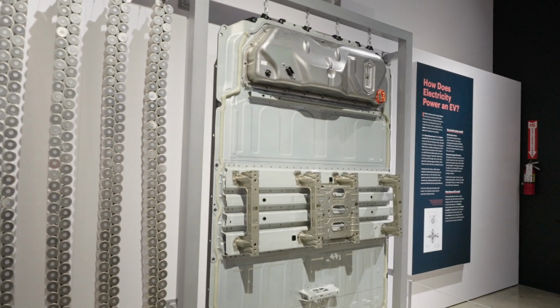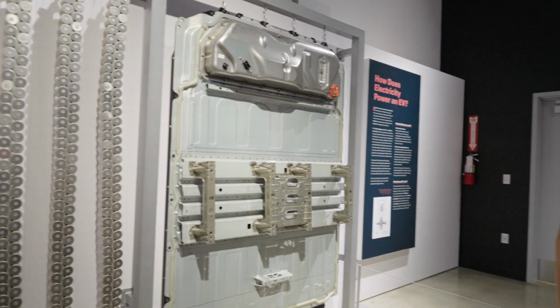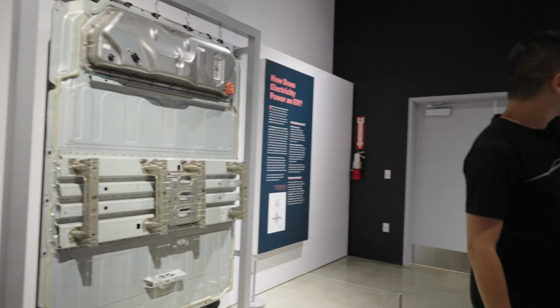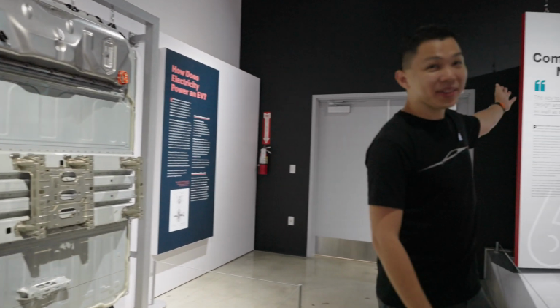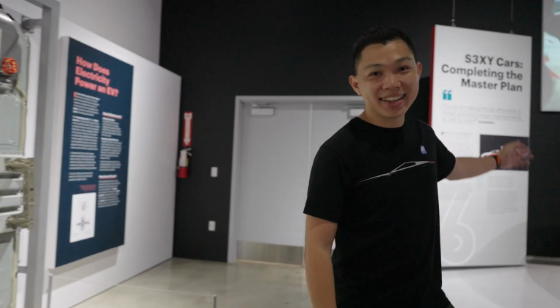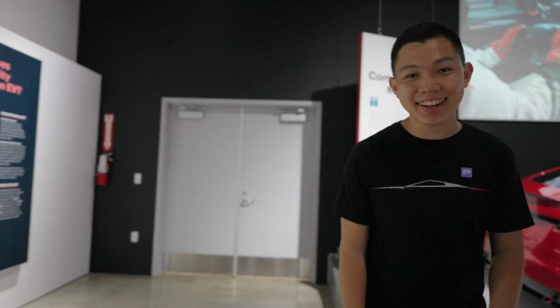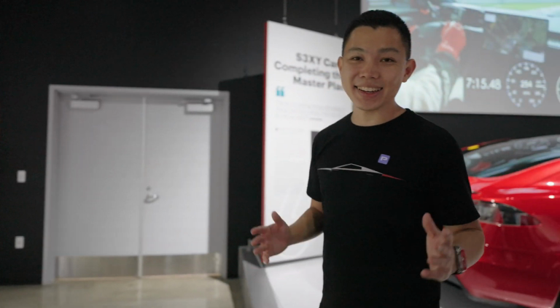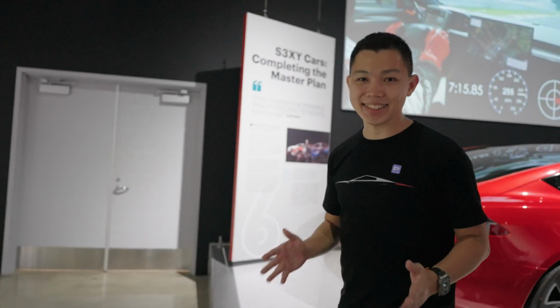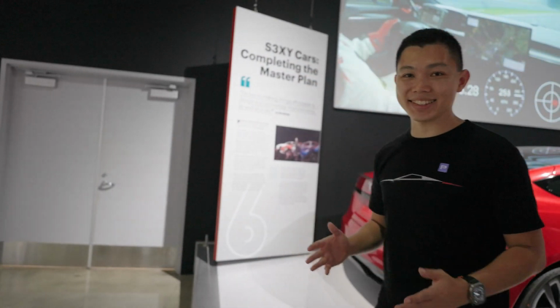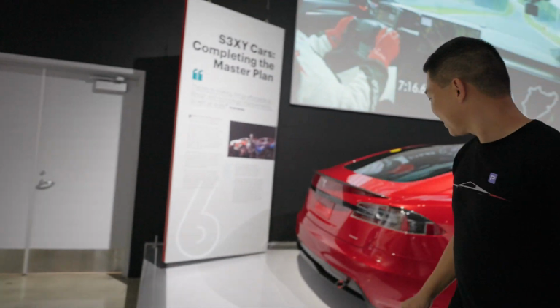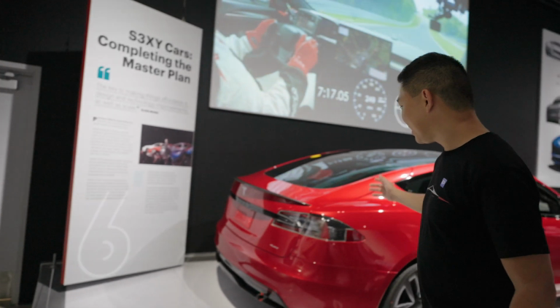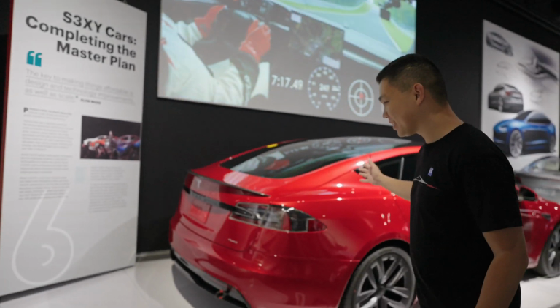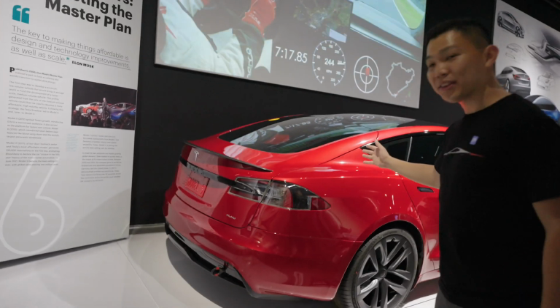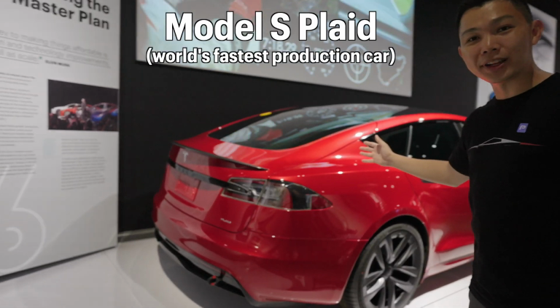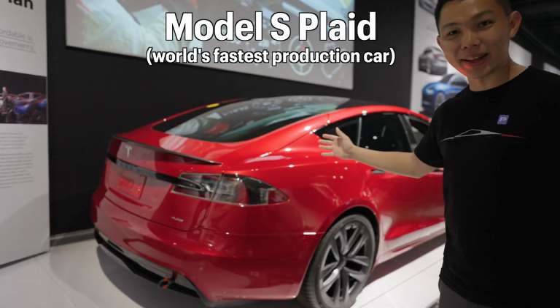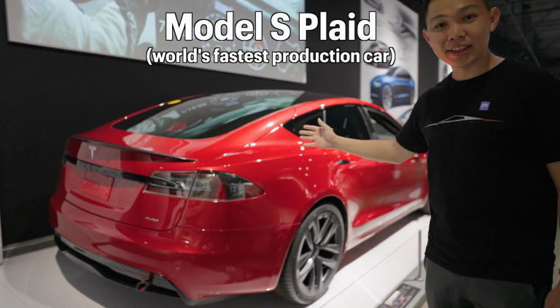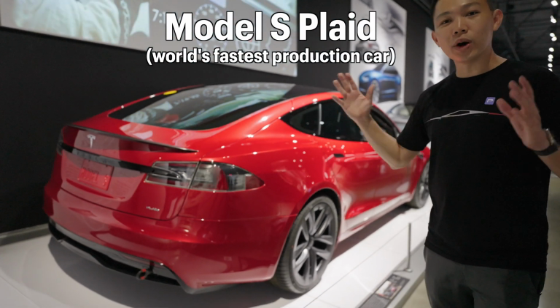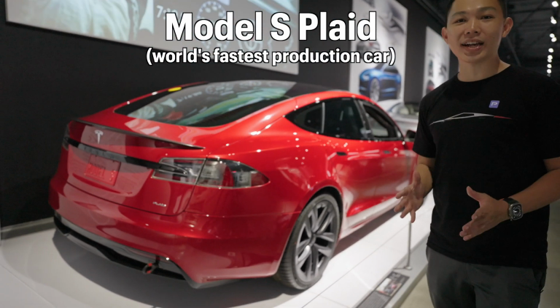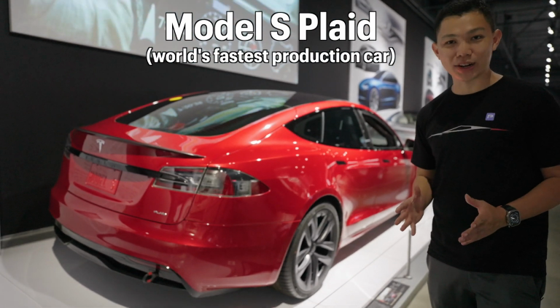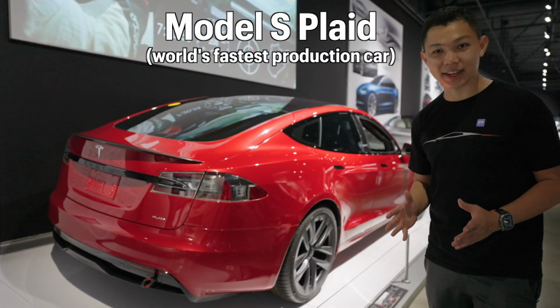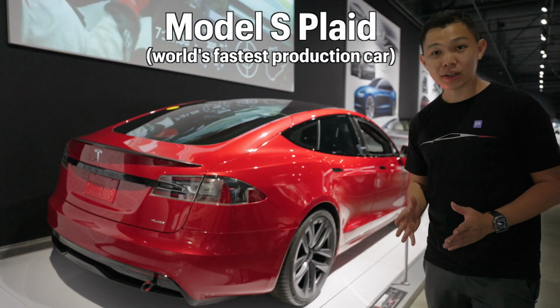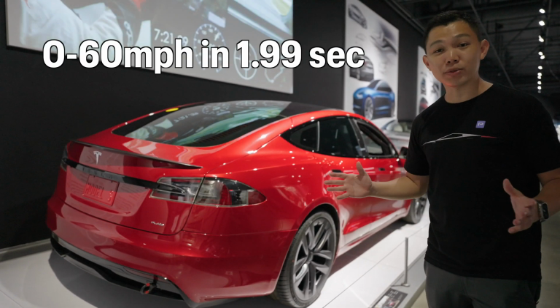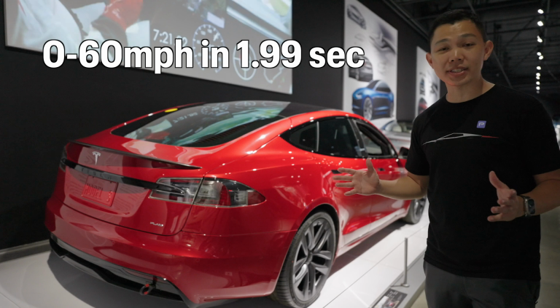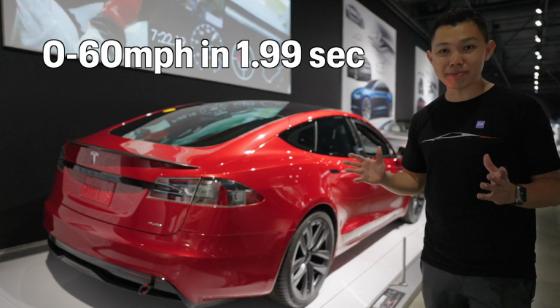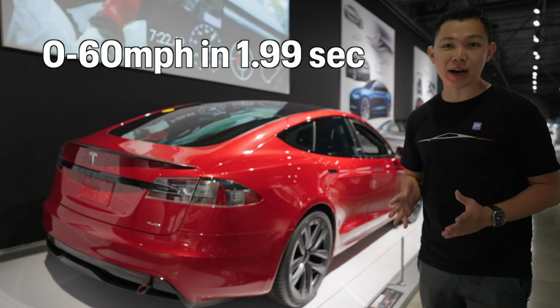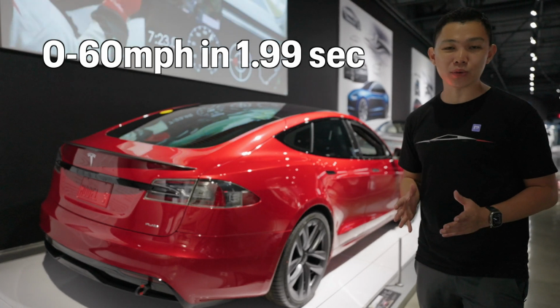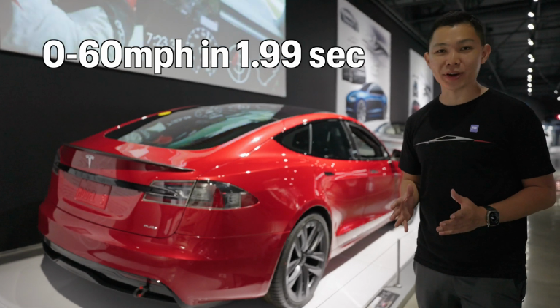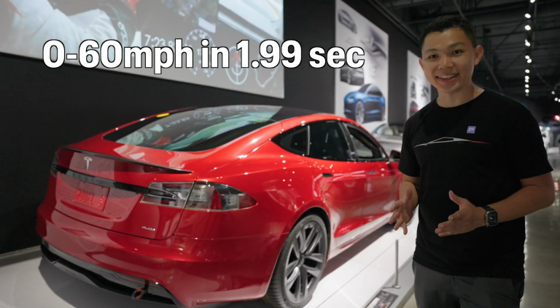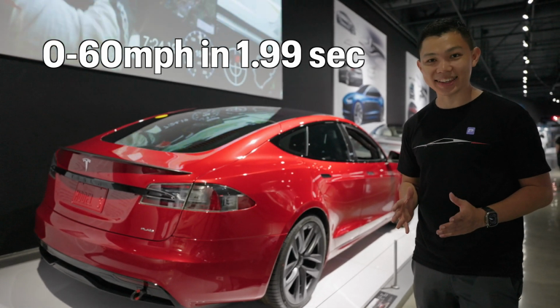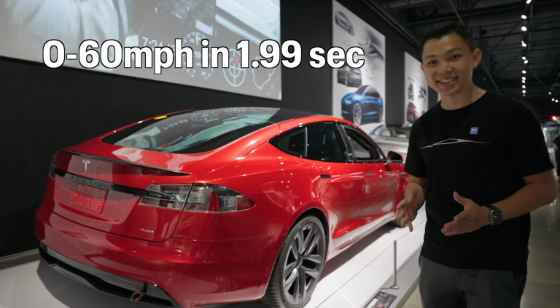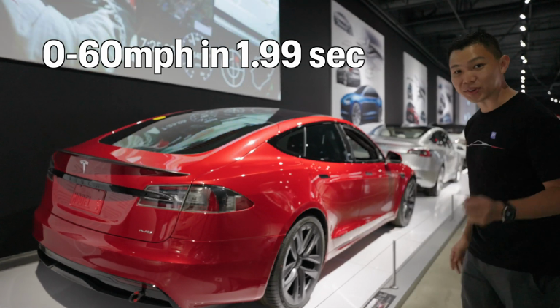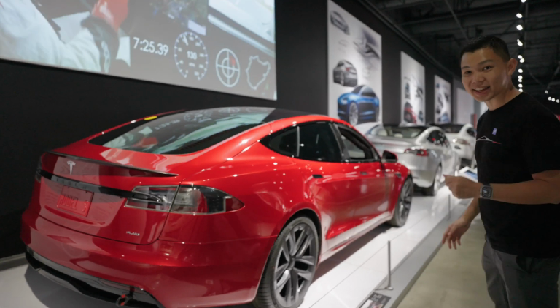Now let's show you the sexy car lineup that Tesla has. Here is the Model S Plaid — the world's fastest production car, going from 0 to 60 miles per hour in 1.99 seconds. Really fast.